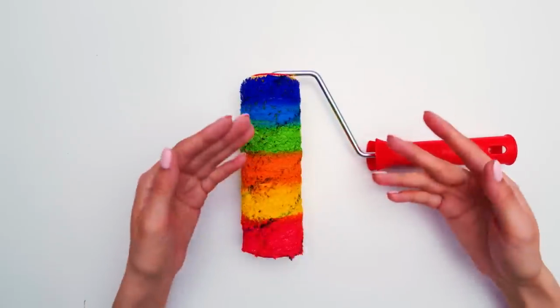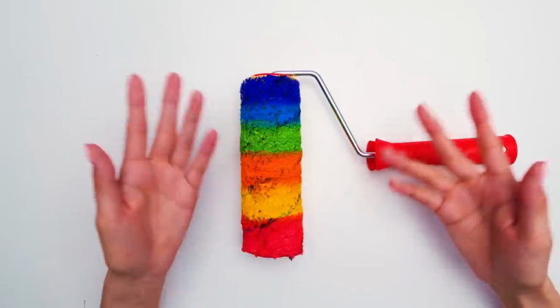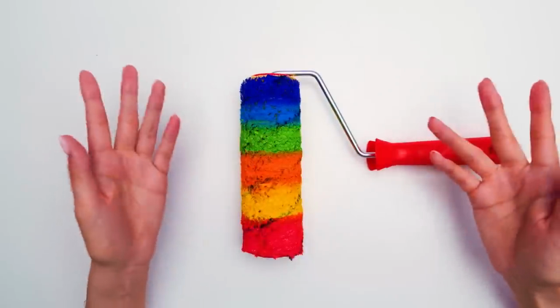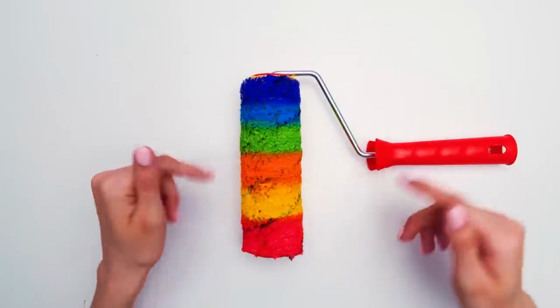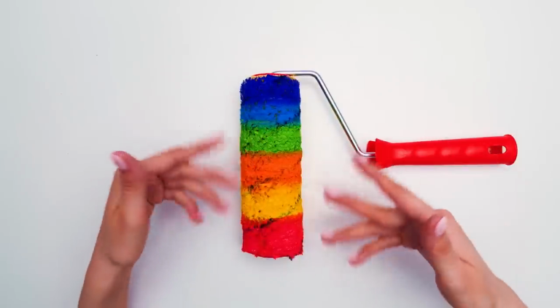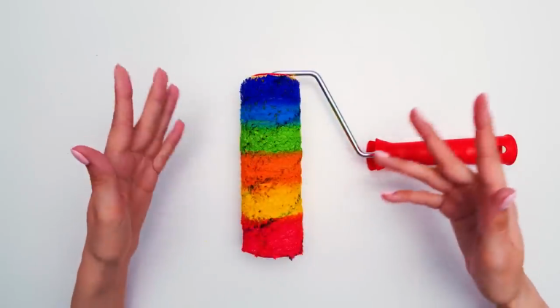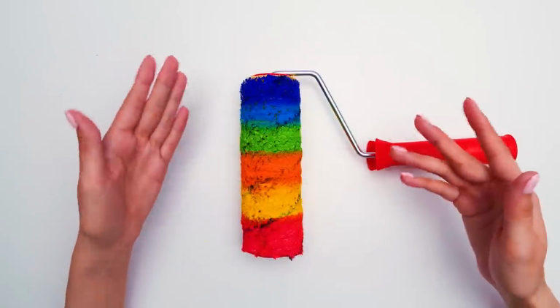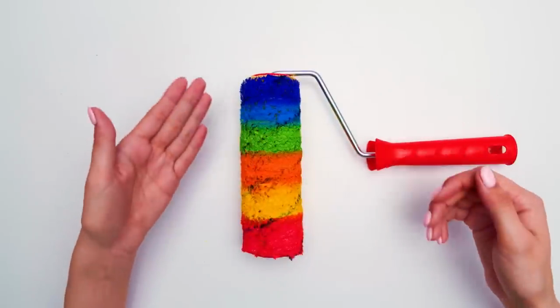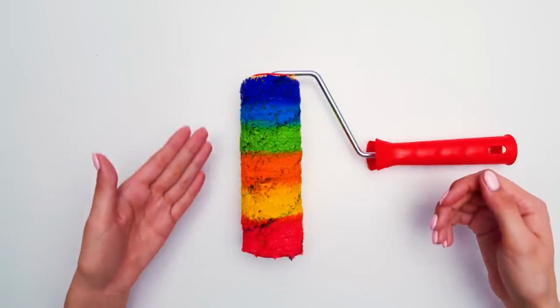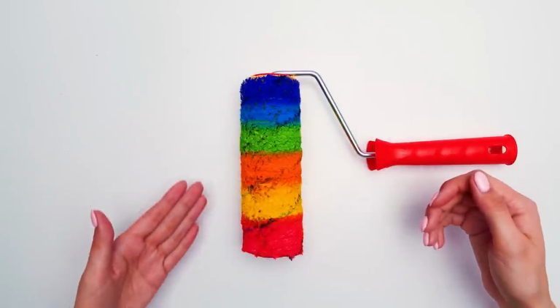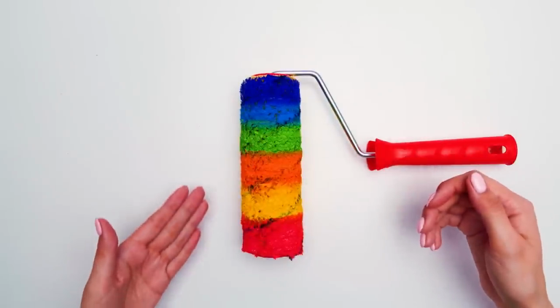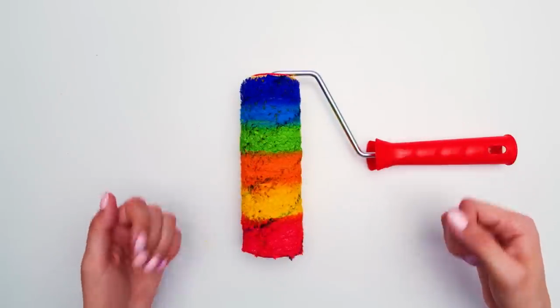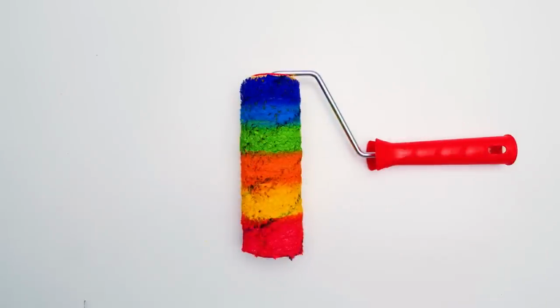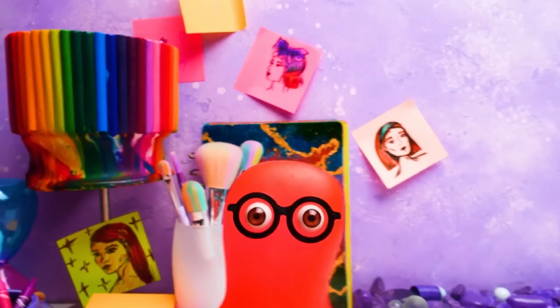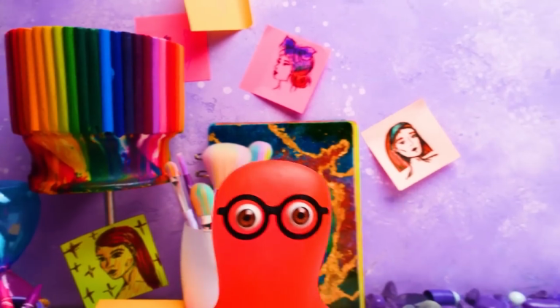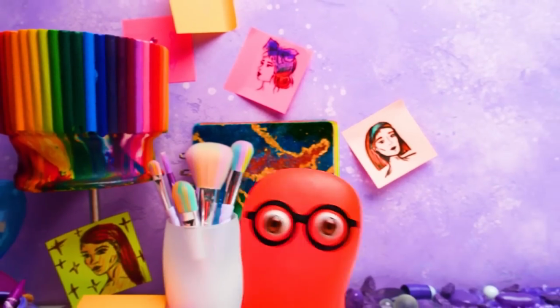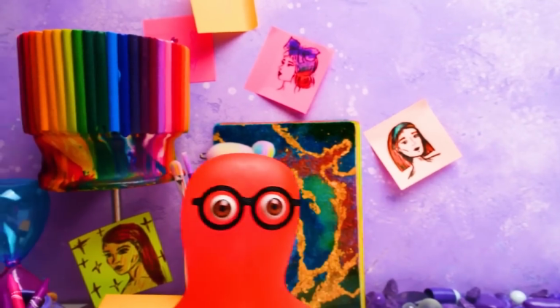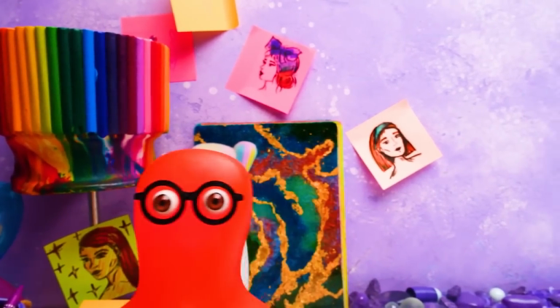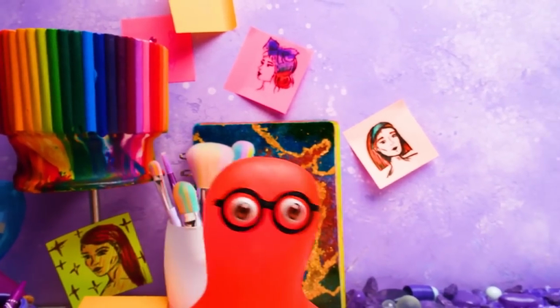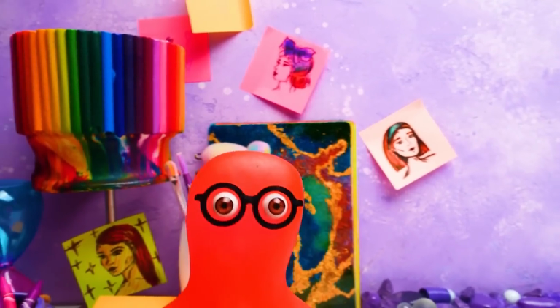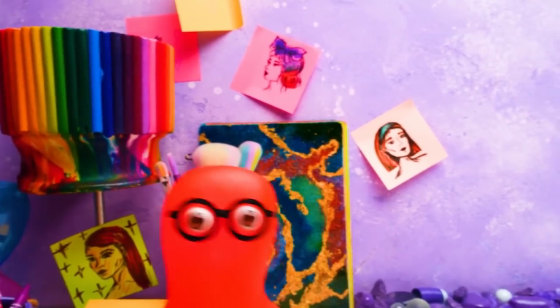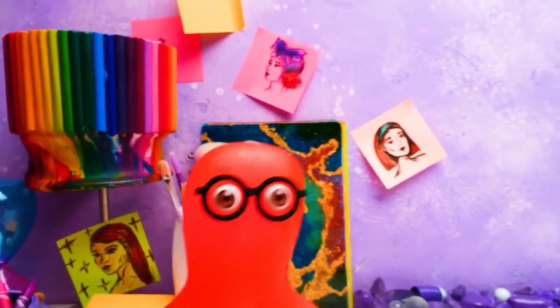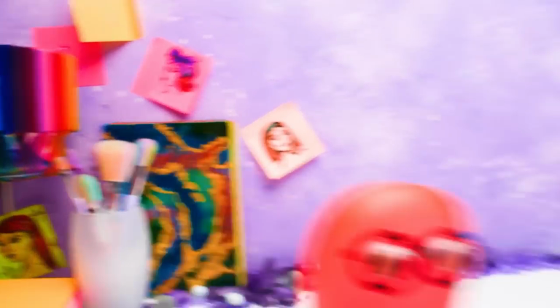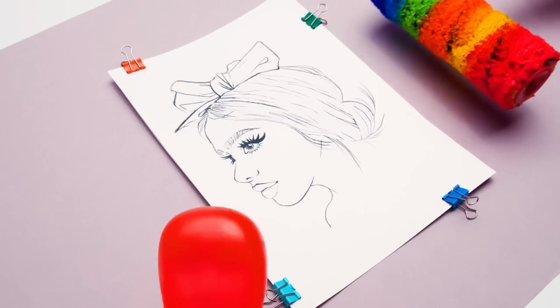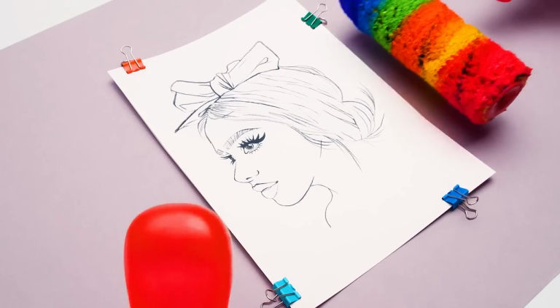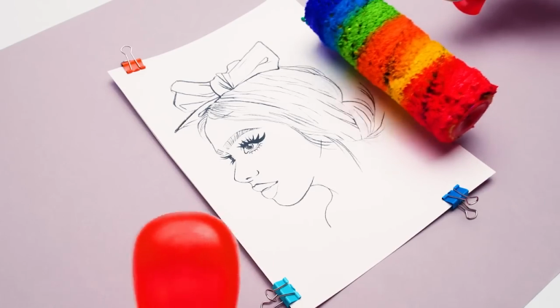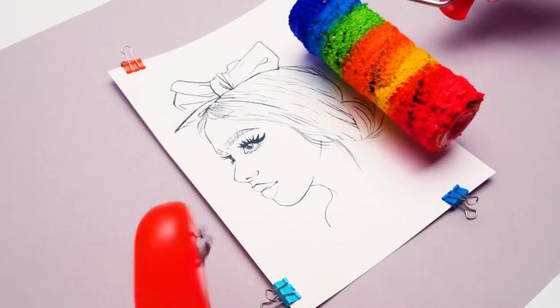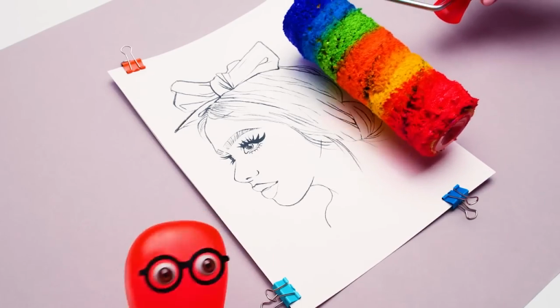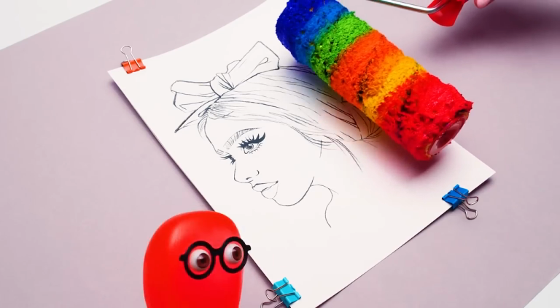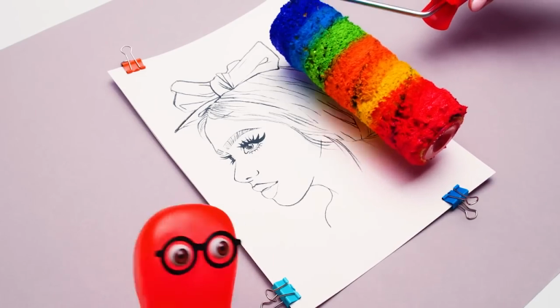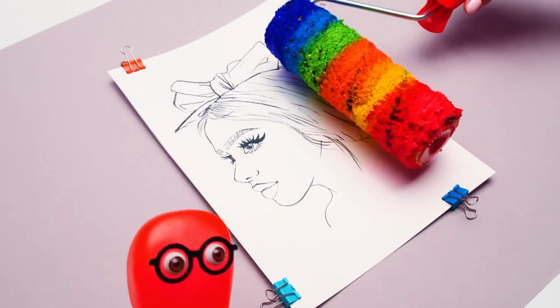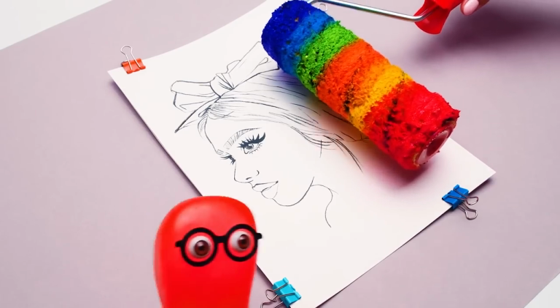What do you say about all of these colors? Looking cool, huh? Let me come up closer. All right. You can proceed now, Sue.